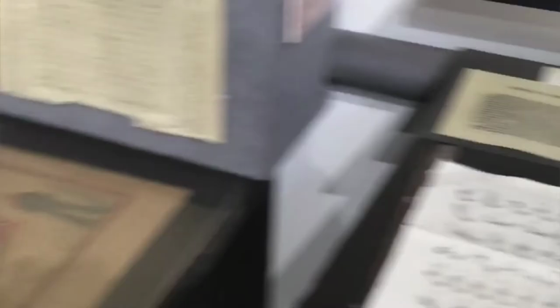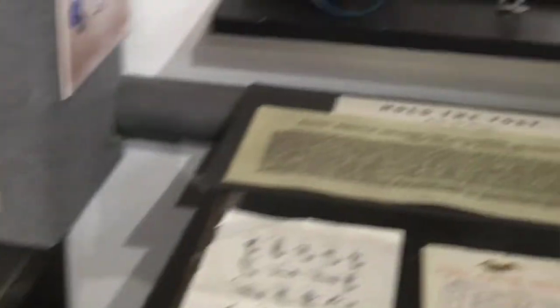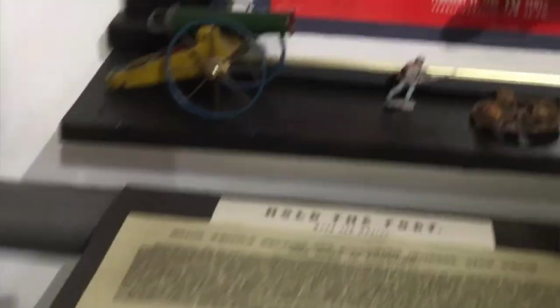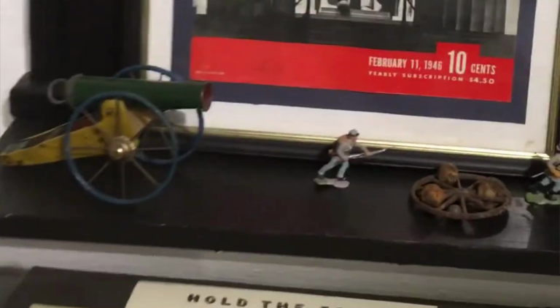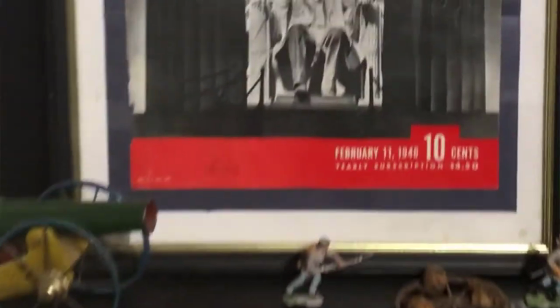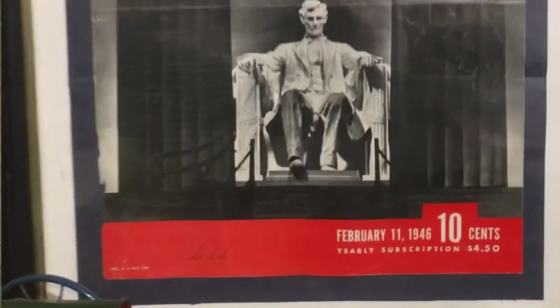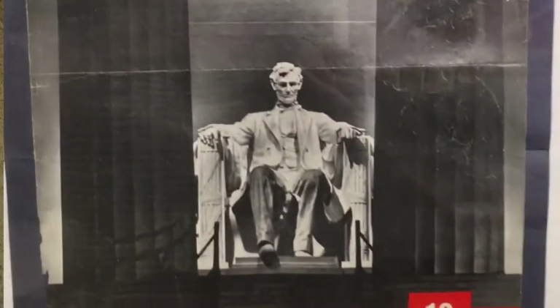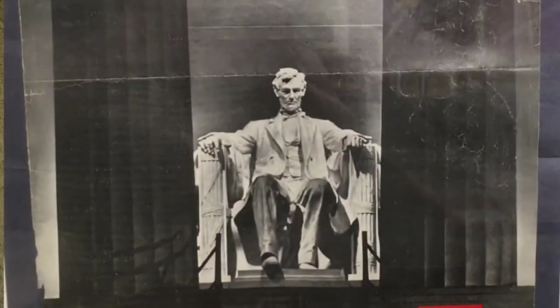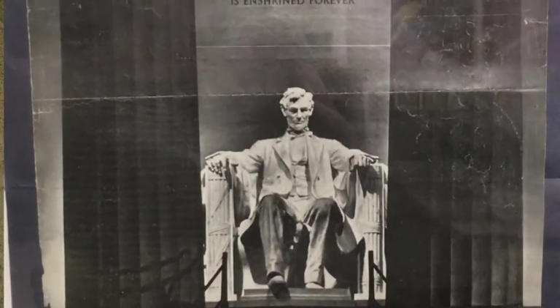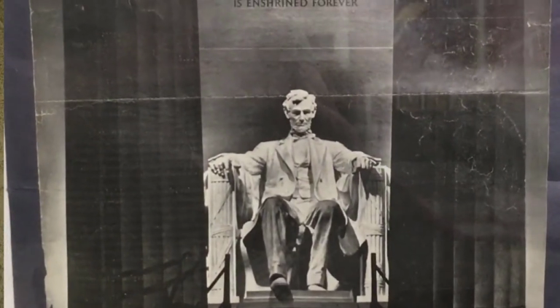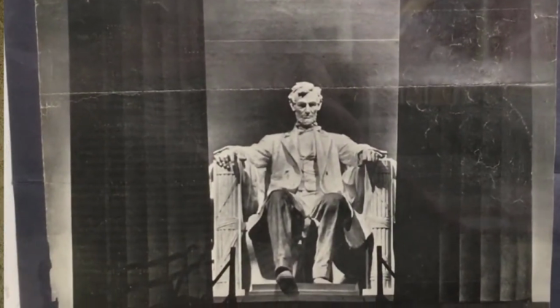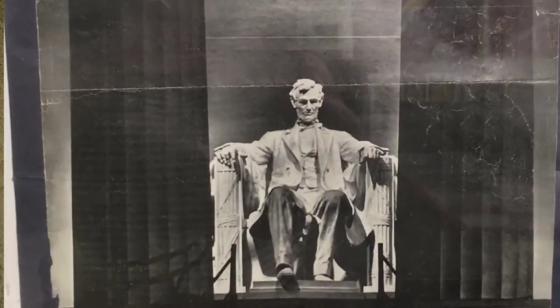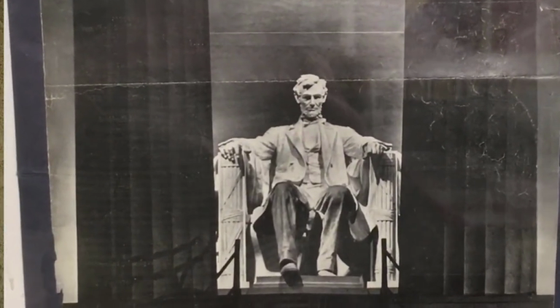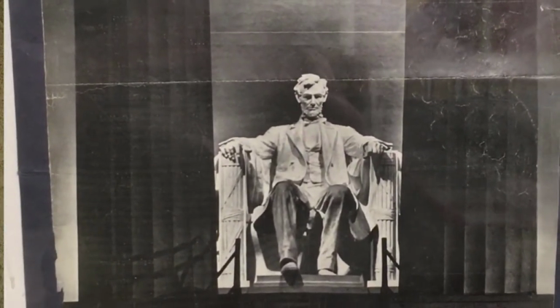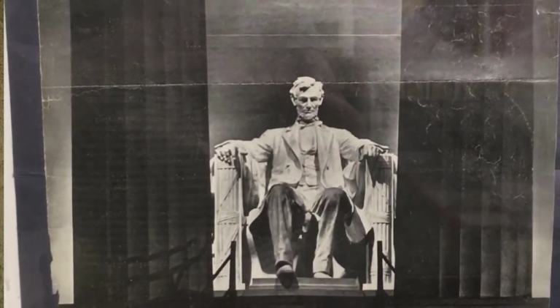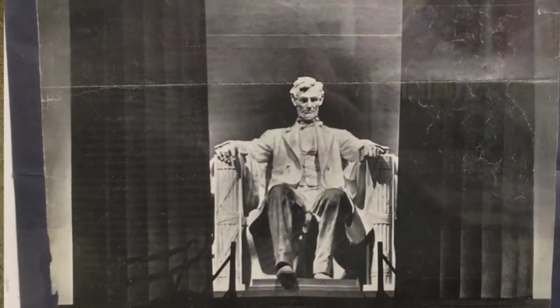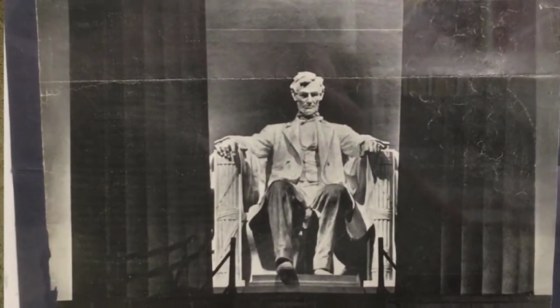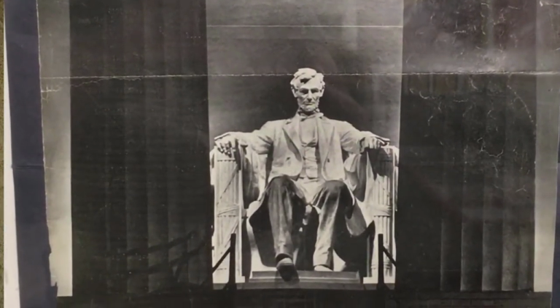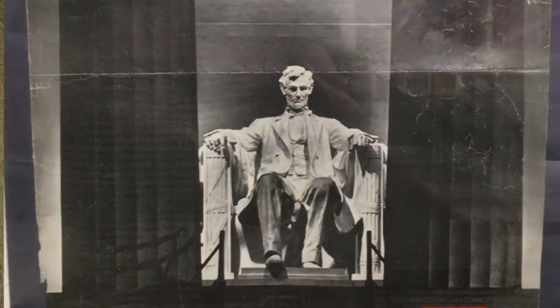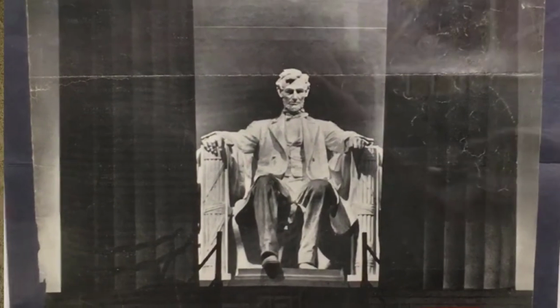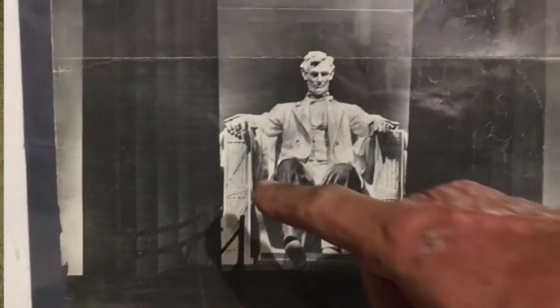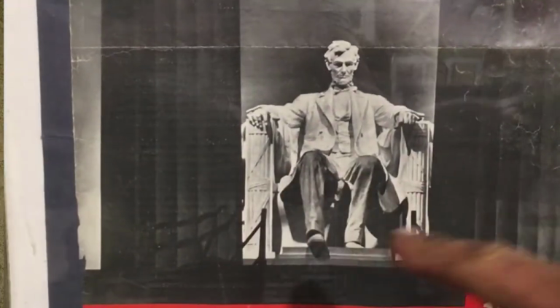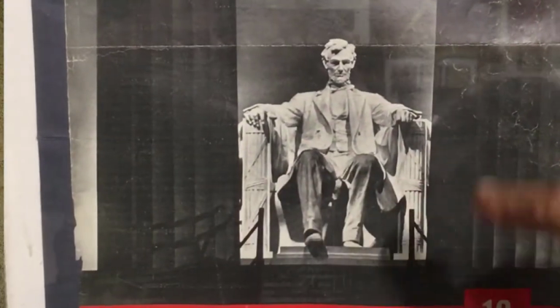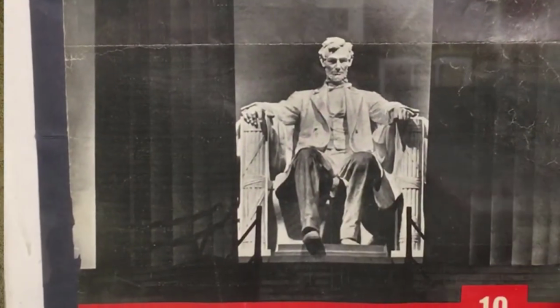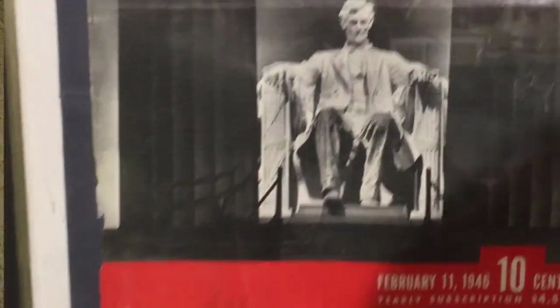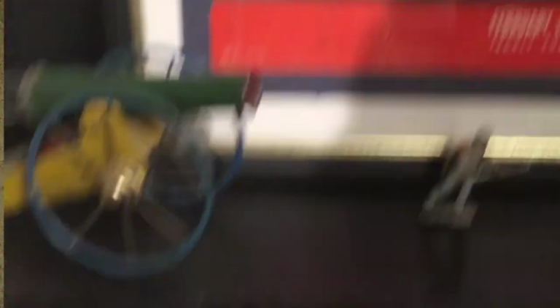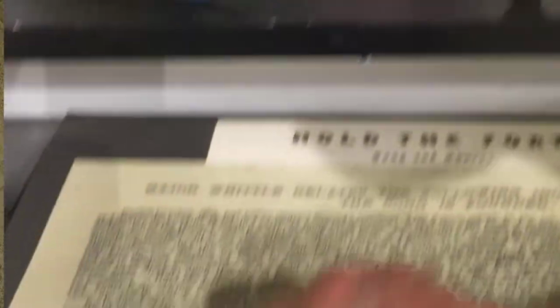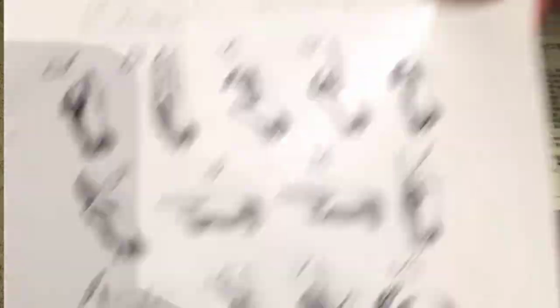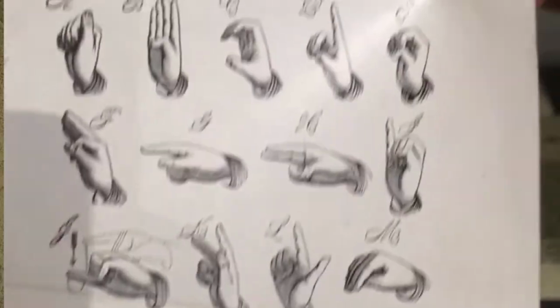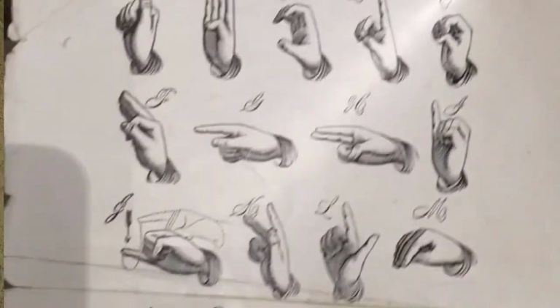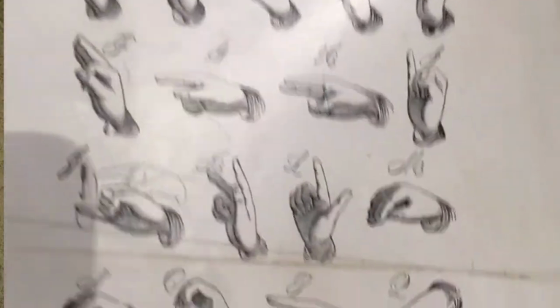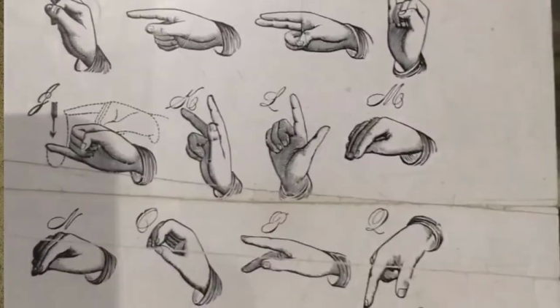This statue of Abraham Lincoln in Washington DC was carved by a sculptor from the Gallaudet School for the Deaf, and the sculptor carved Lincoln's hands so he's making the letters A and L in sign language.